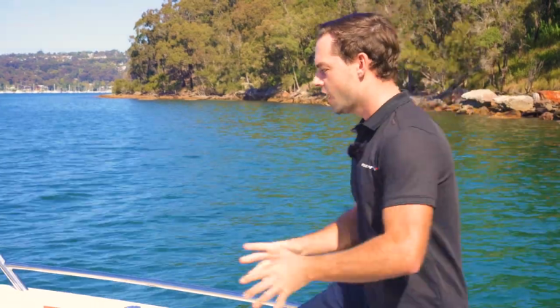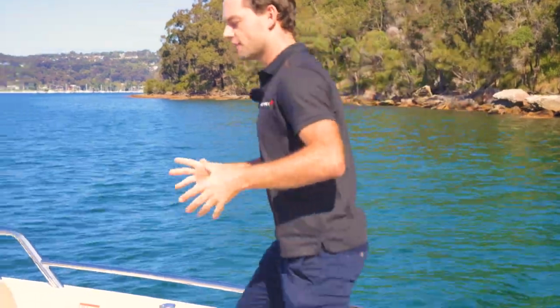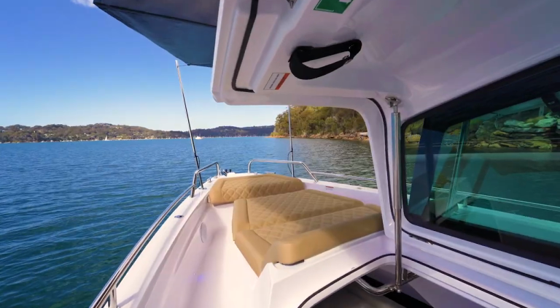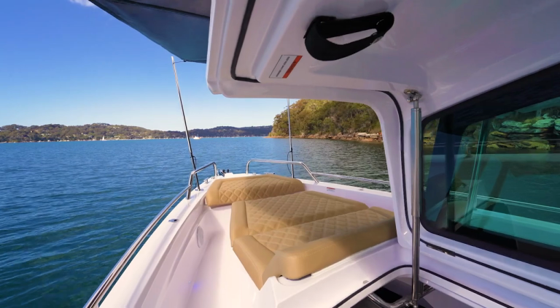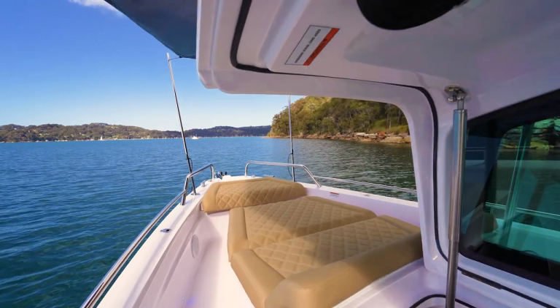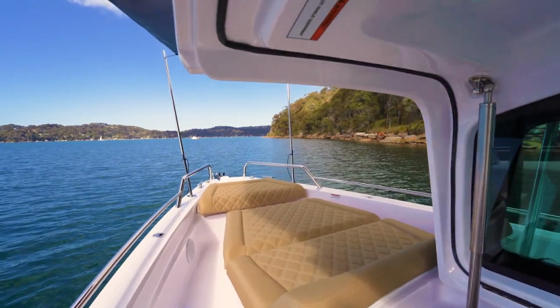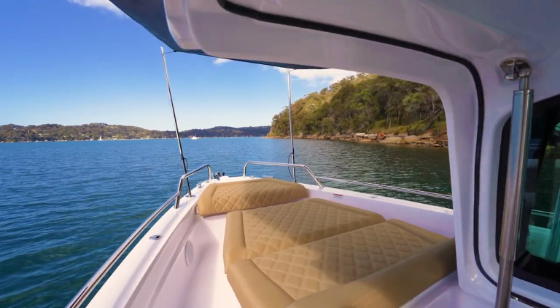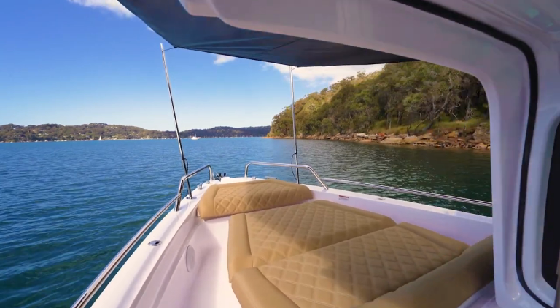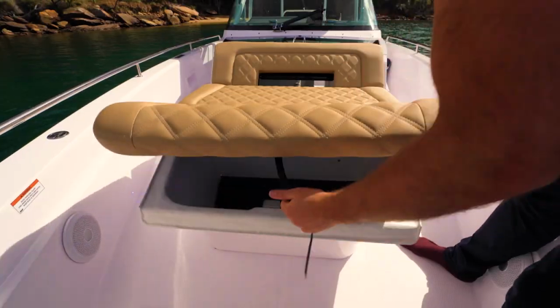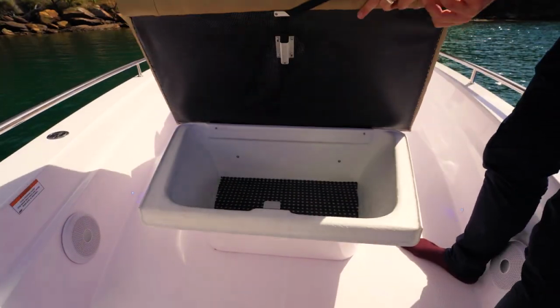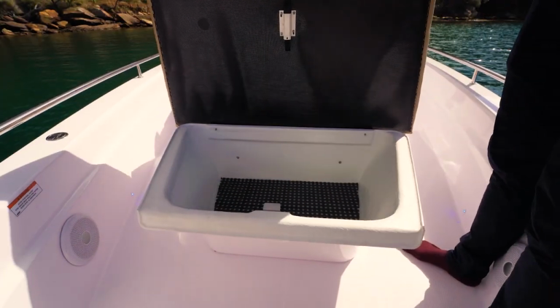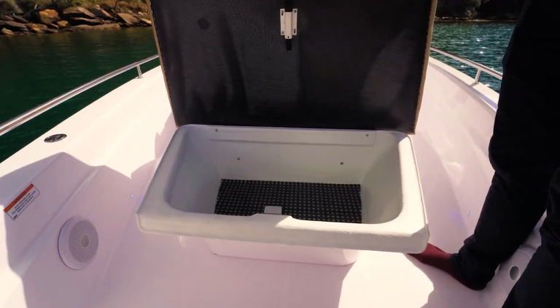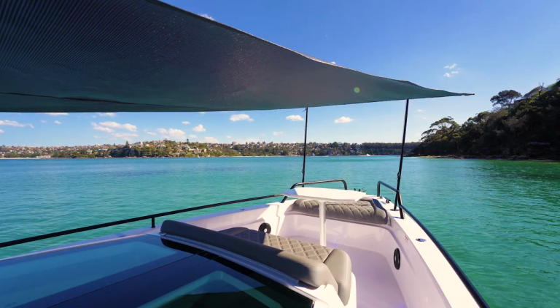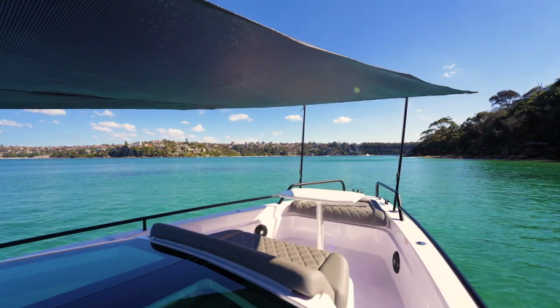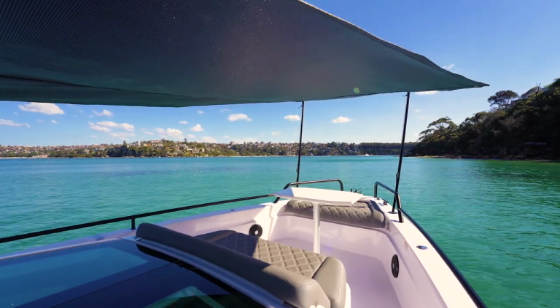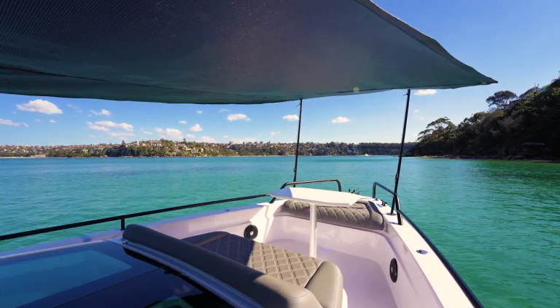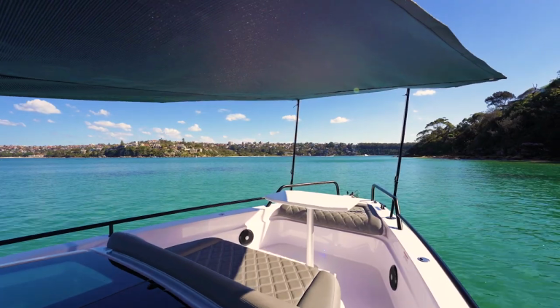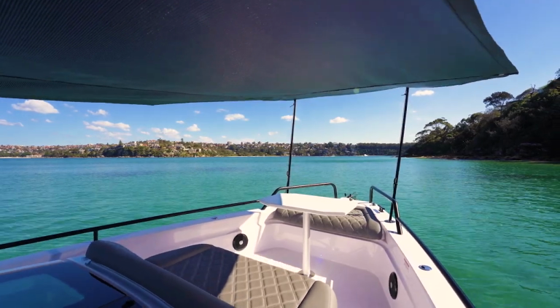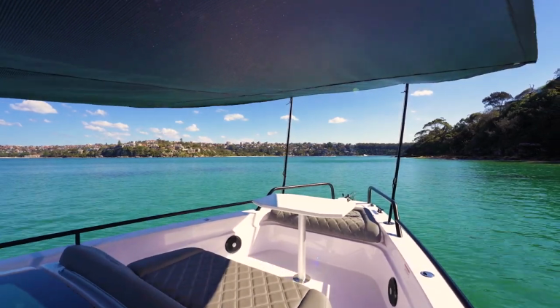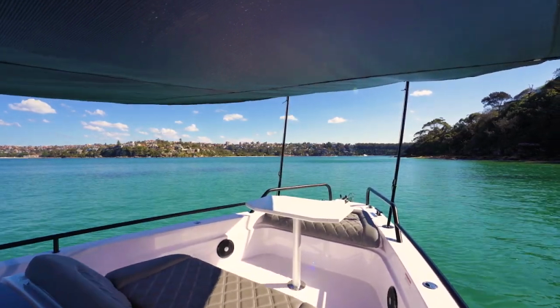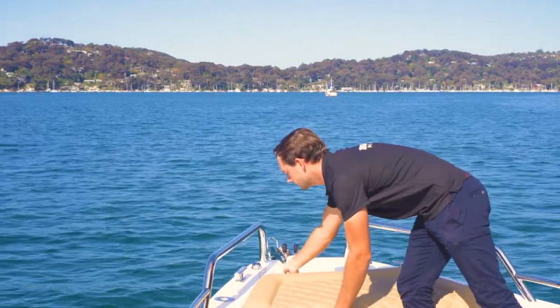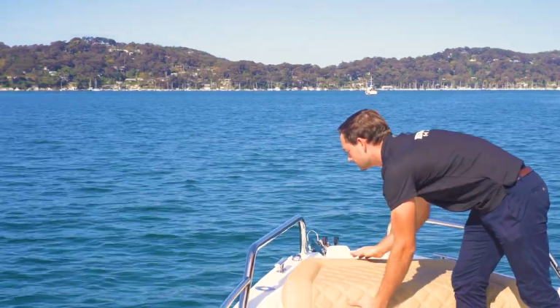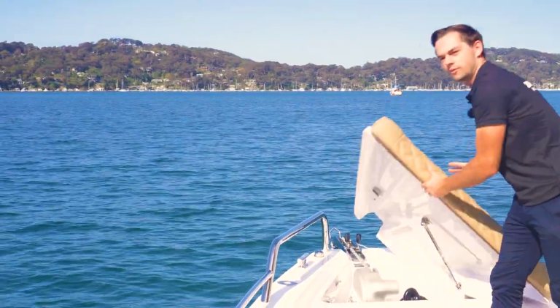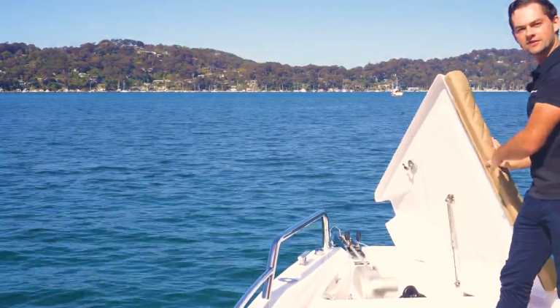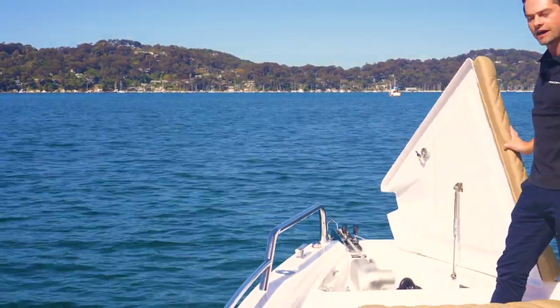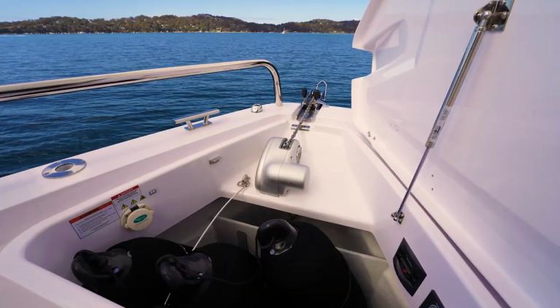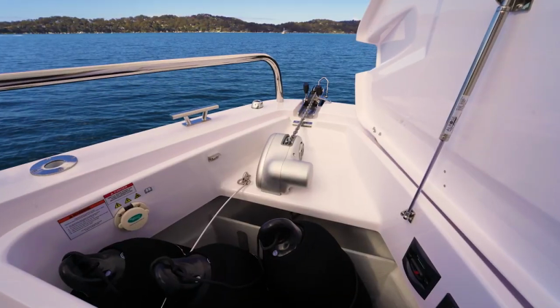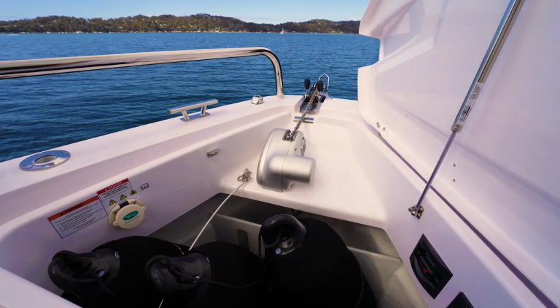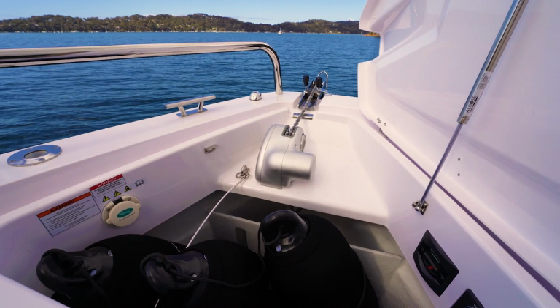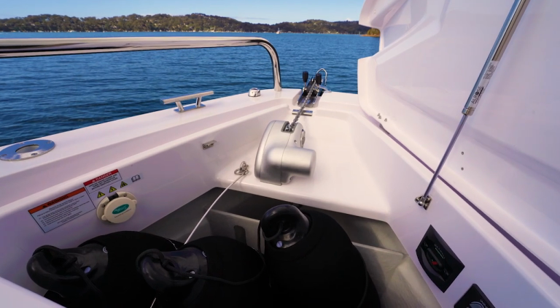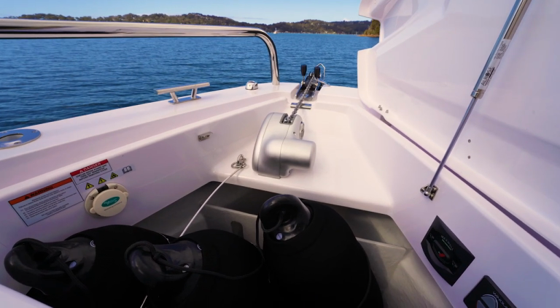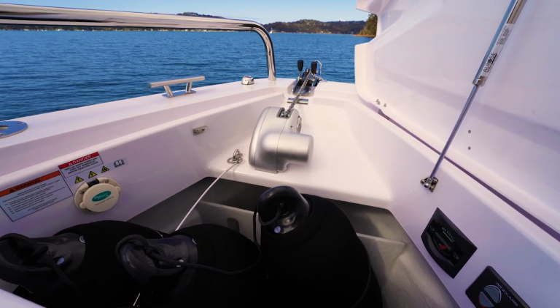On the very bow of the boat we have a sun lounging option. Other dining options are available, and you can cover it up with a sun awning. At the very front we have the anchor locker — great fender storage, 30 metres of anchor line, and a nice ultra stainless steel anchor.